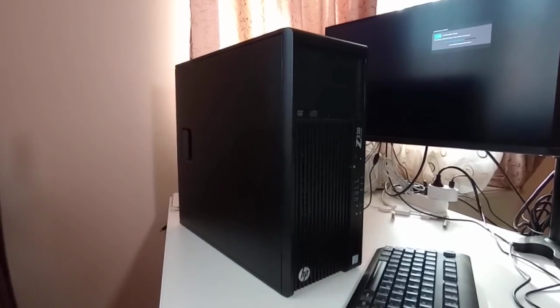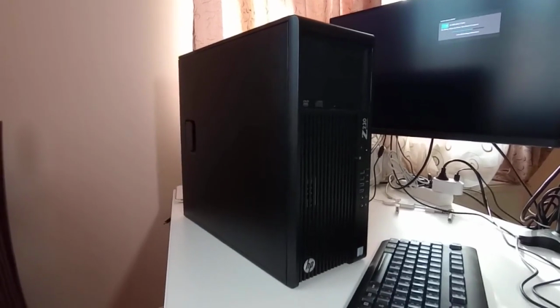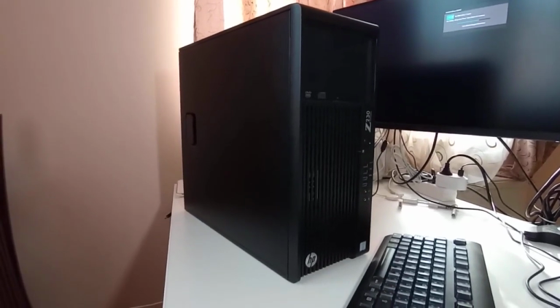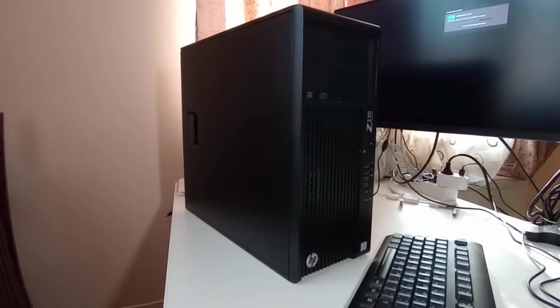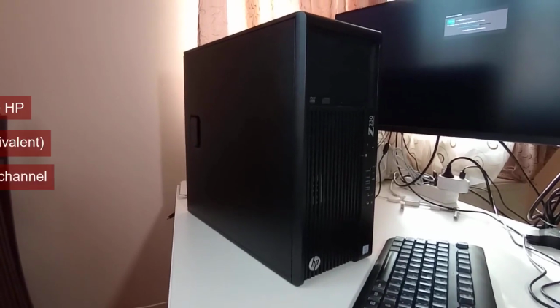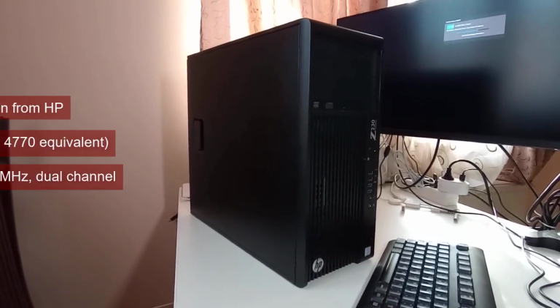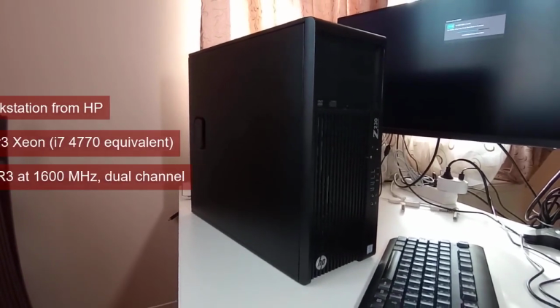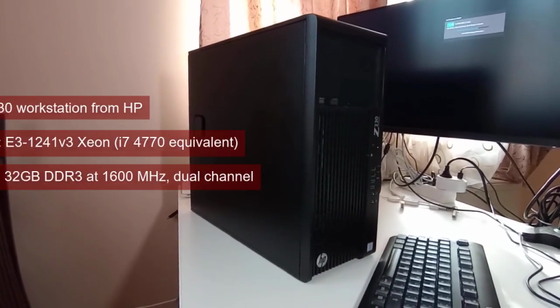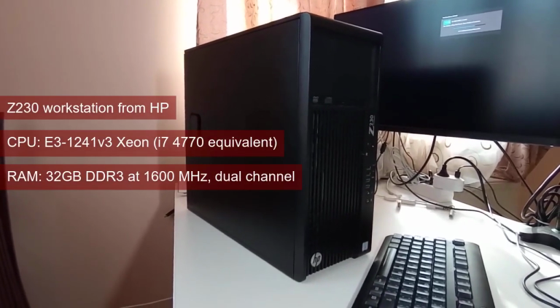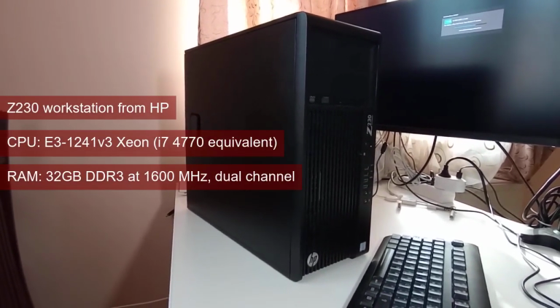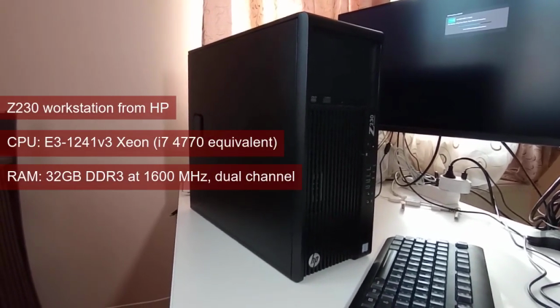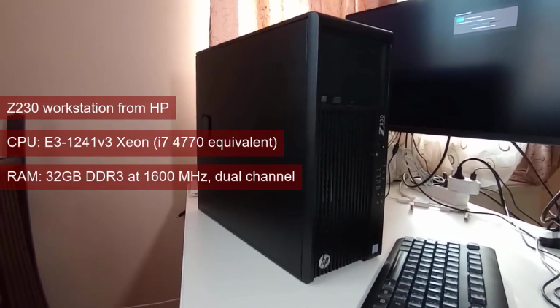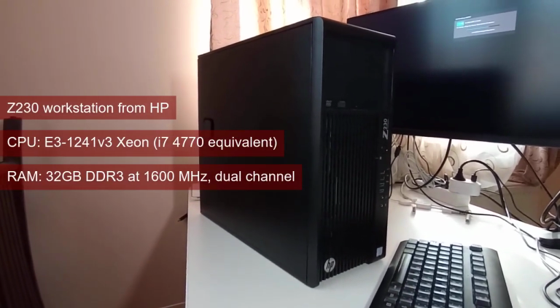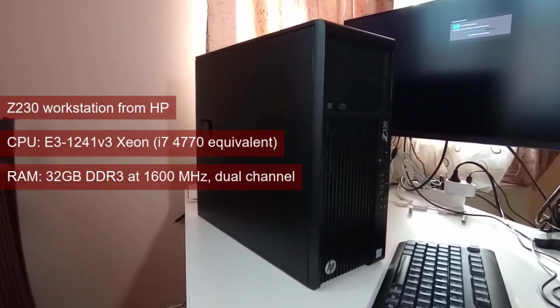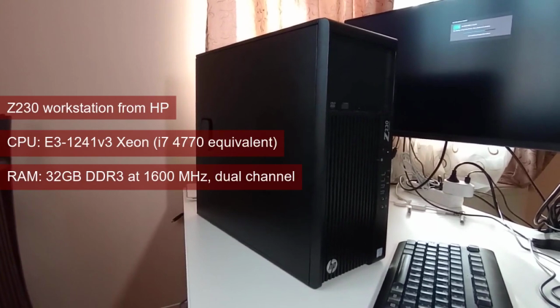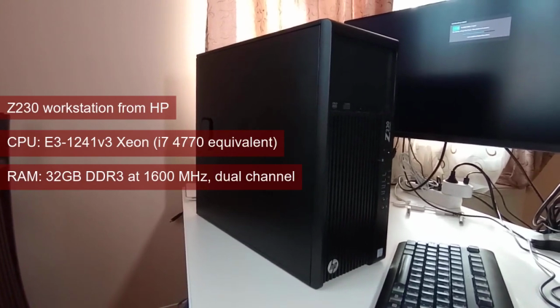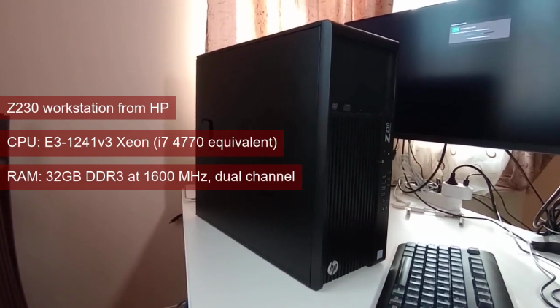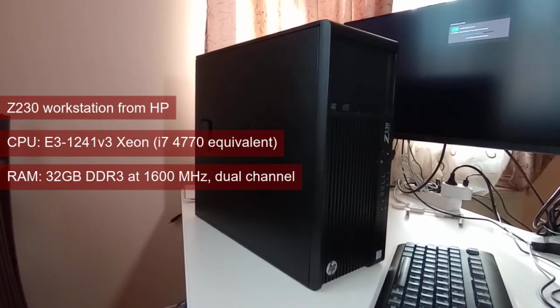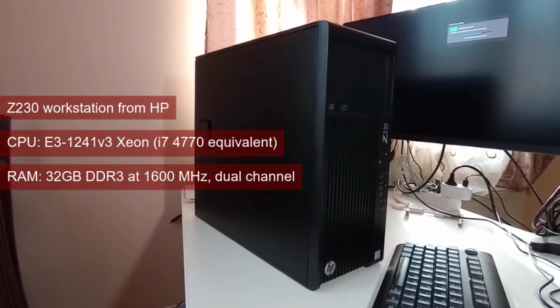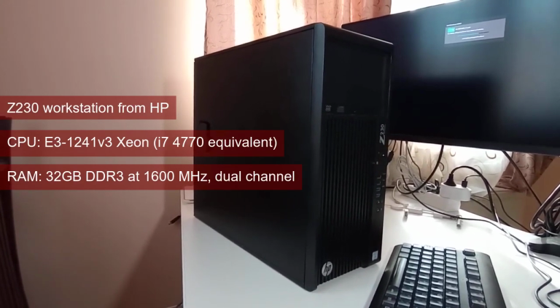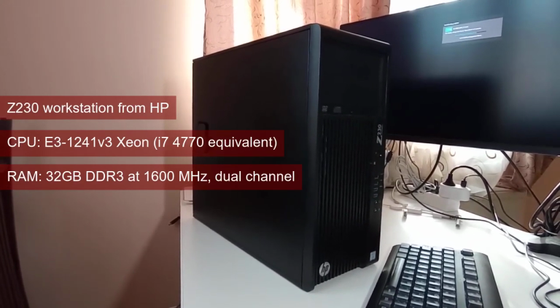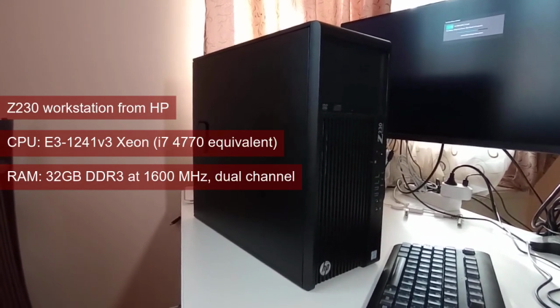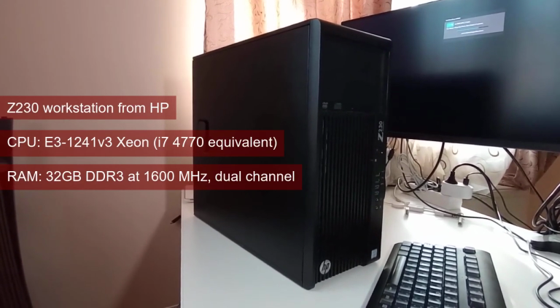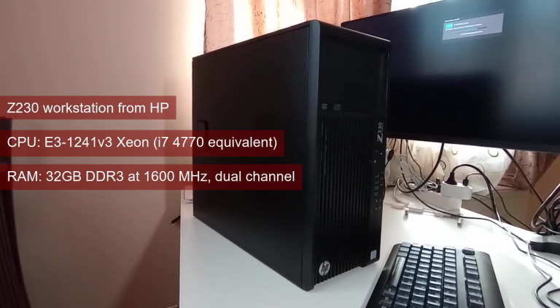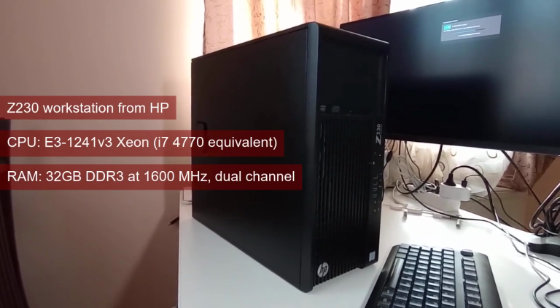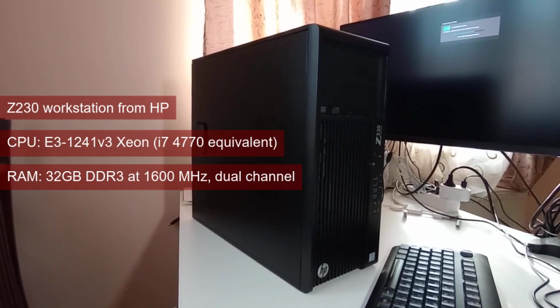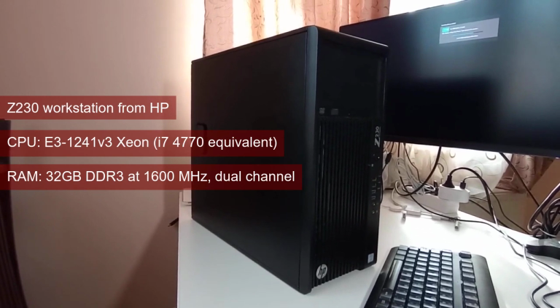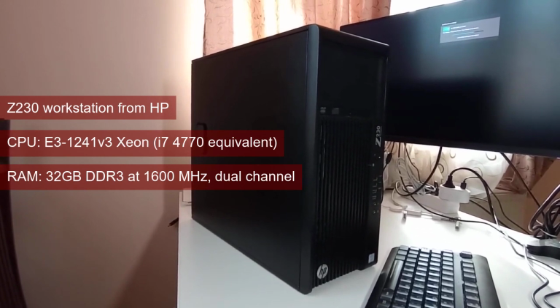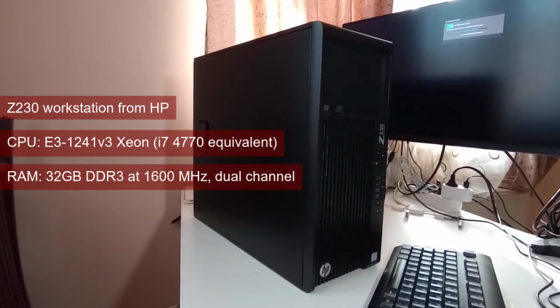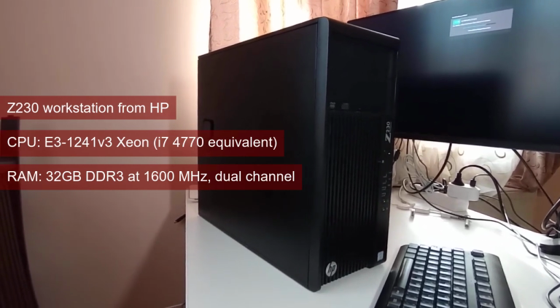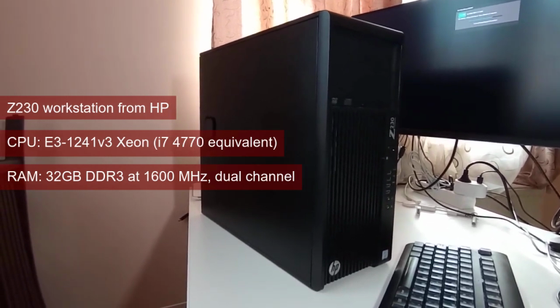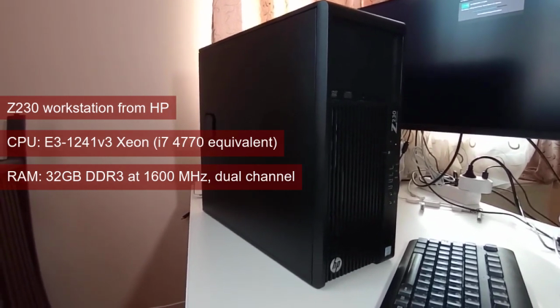As per usual, we'll play the first few minutes of DOOM at low settings, using the same Z230 workstation from HP. The CPU is the same i7-4770 equivalent Xeon, and it is paired with 32GB of DDR3 running in dual channel at 1600MHz.